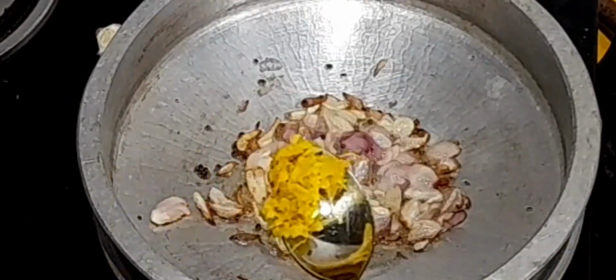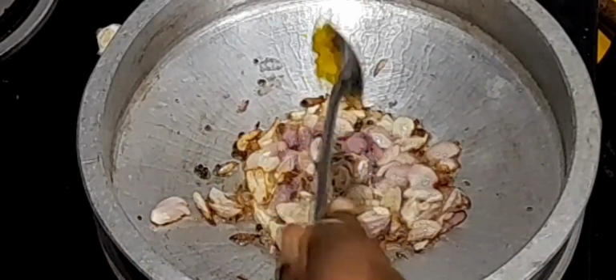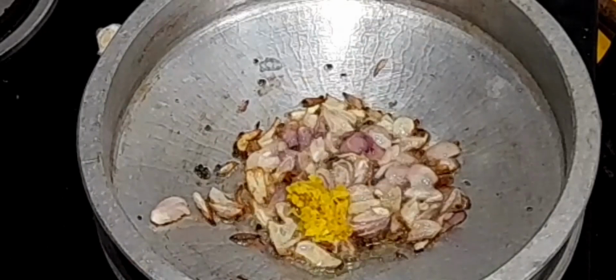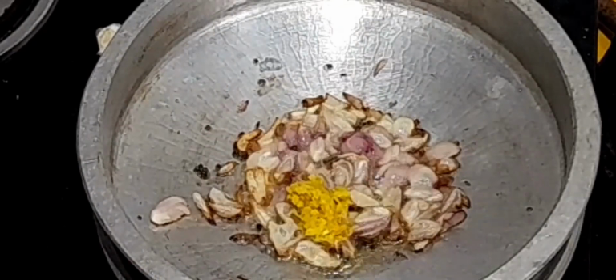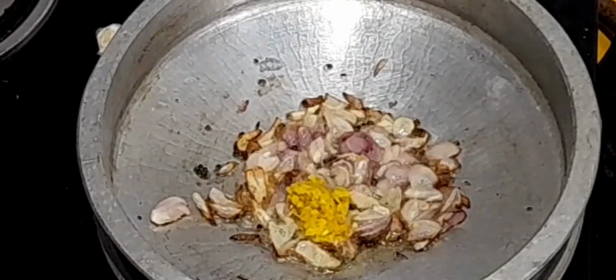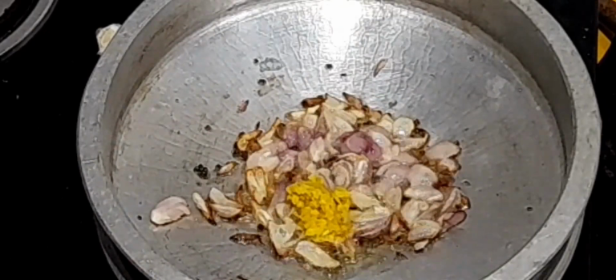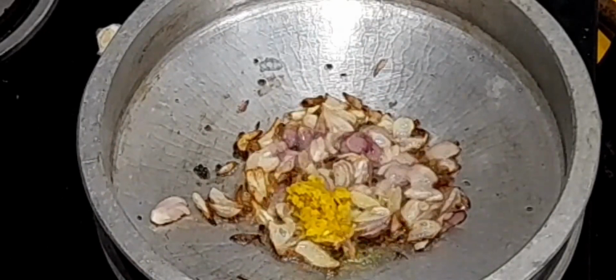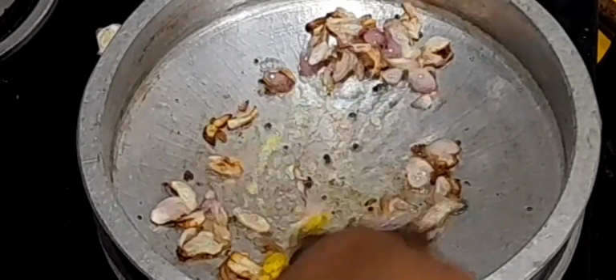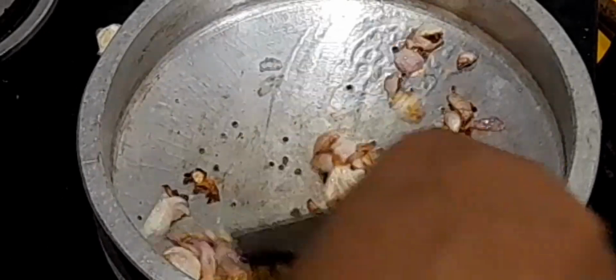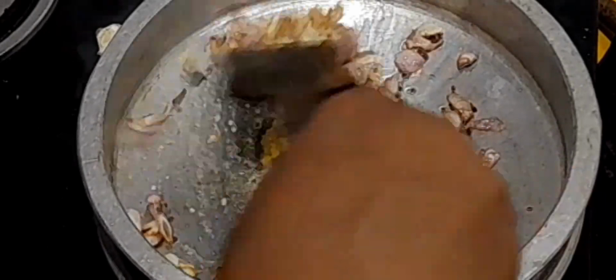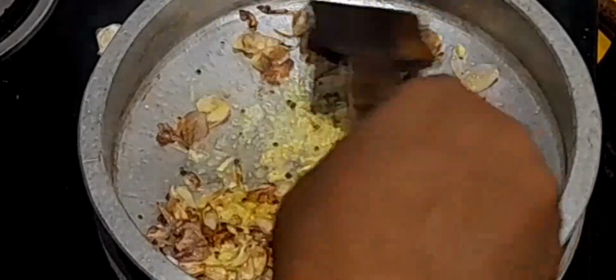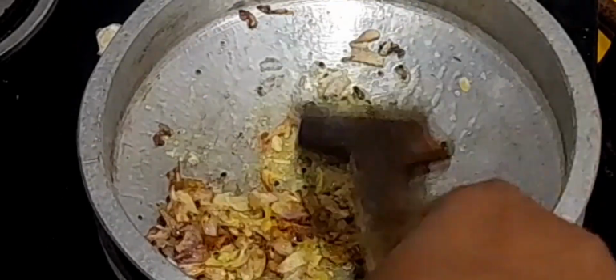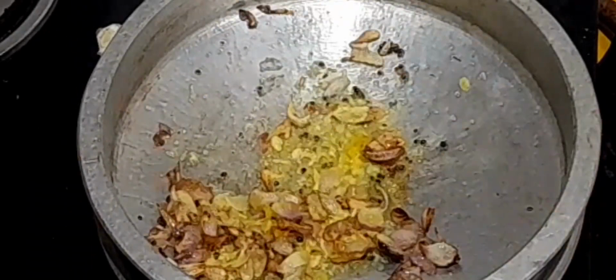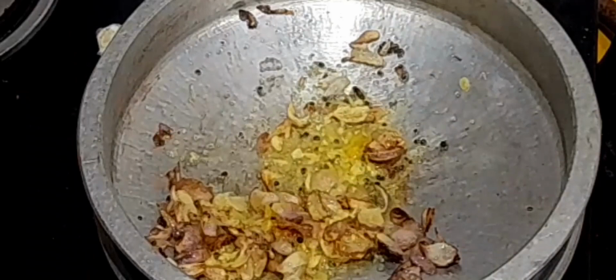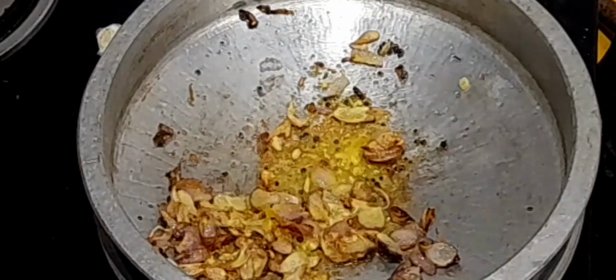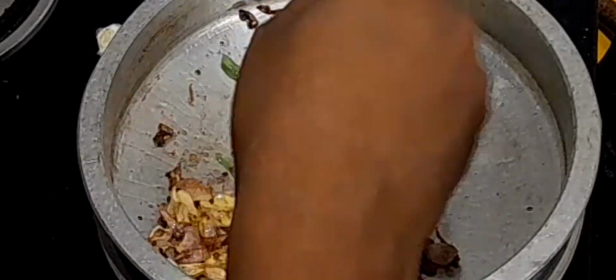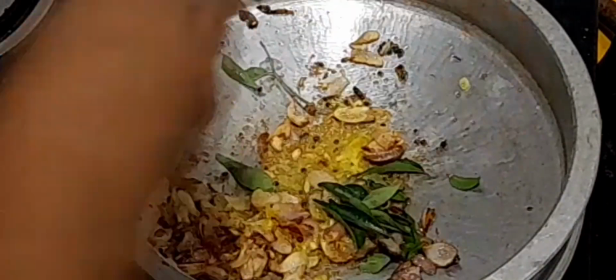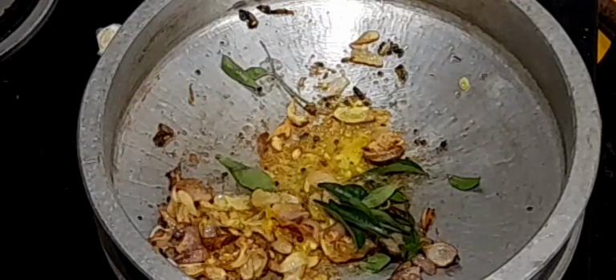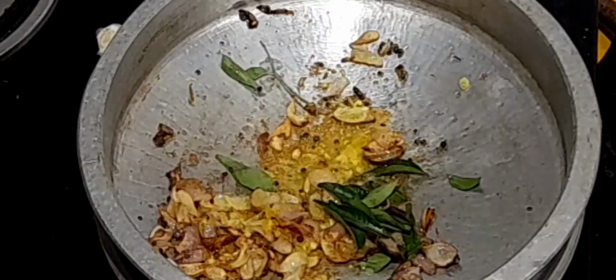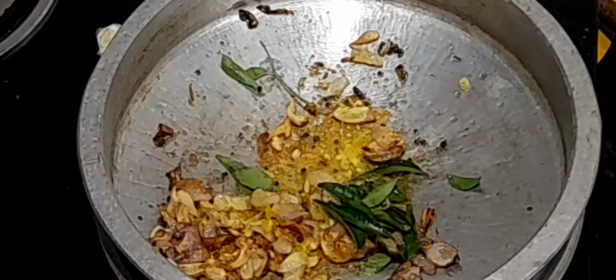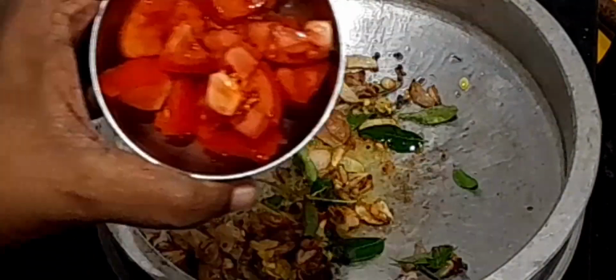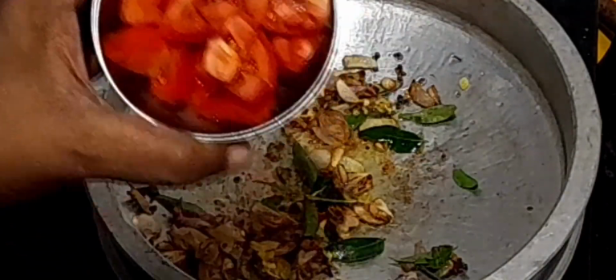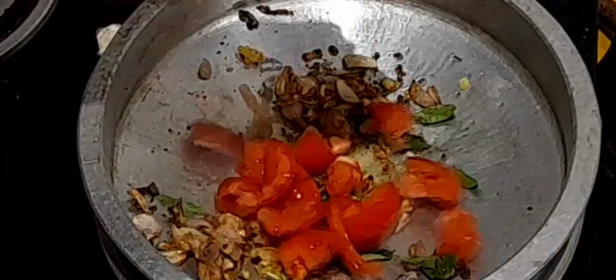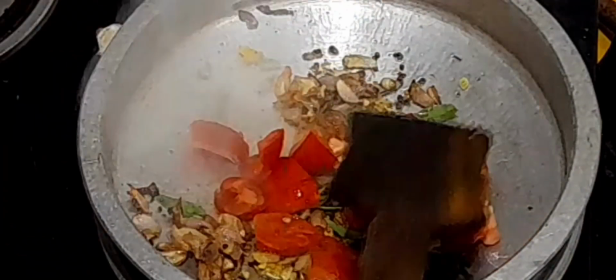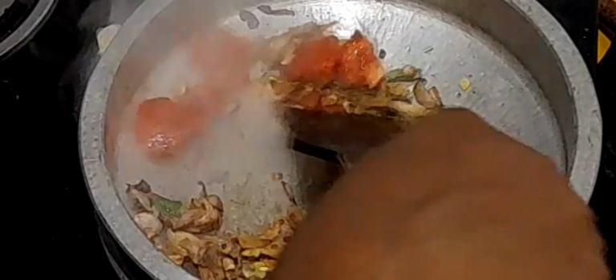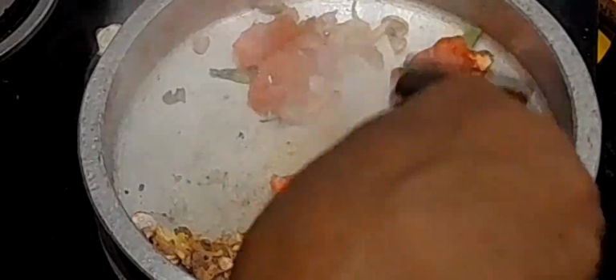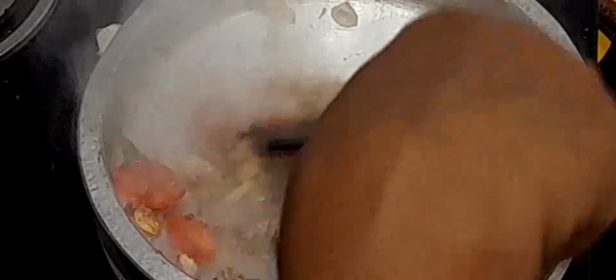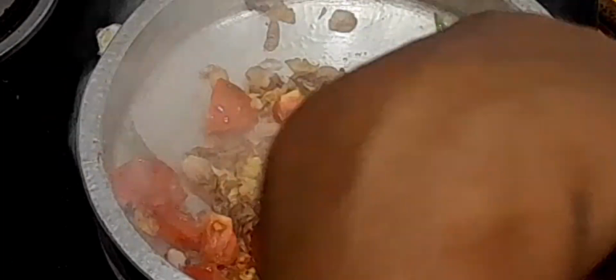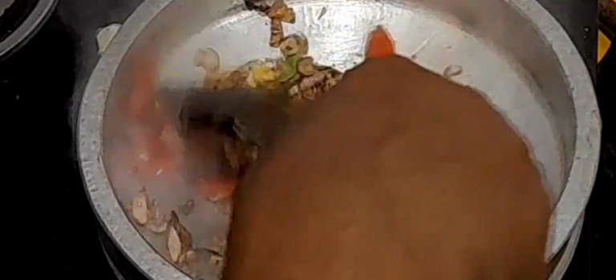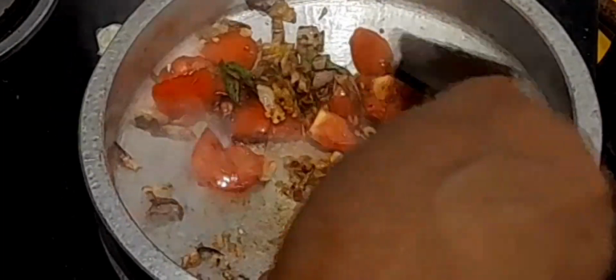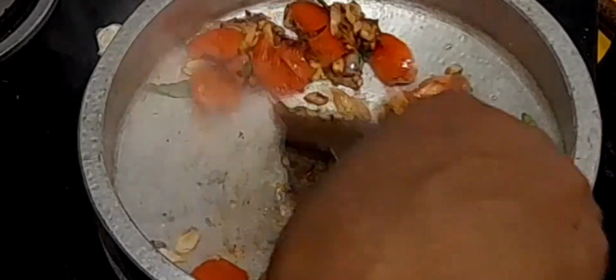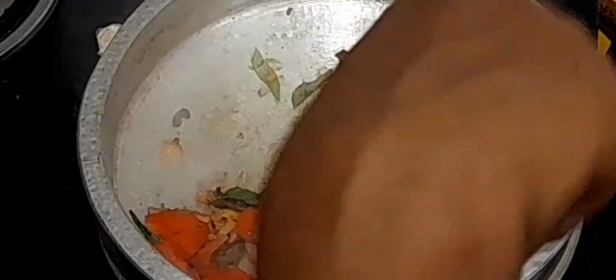Add half teaspoon of ginger garlic paste and wait until the raw smell is gone. Add a few curry leaves. Add 1 chopped tomato and saute until it becomes soft.